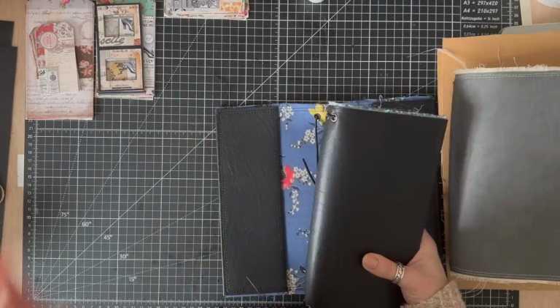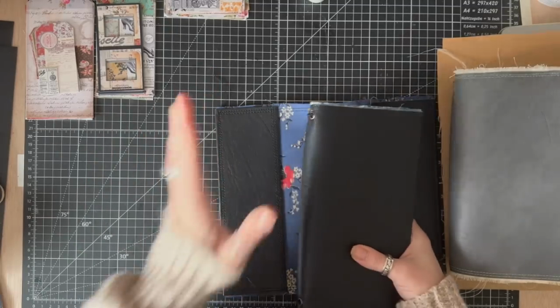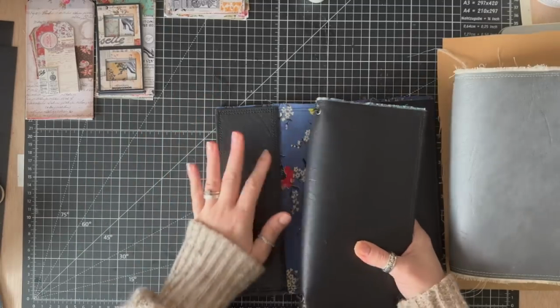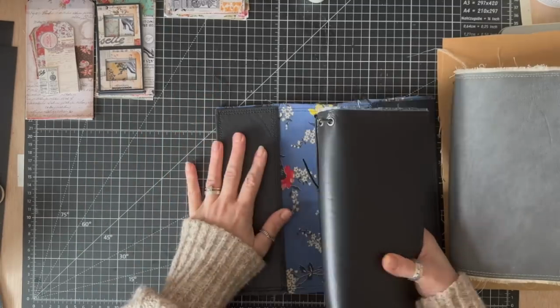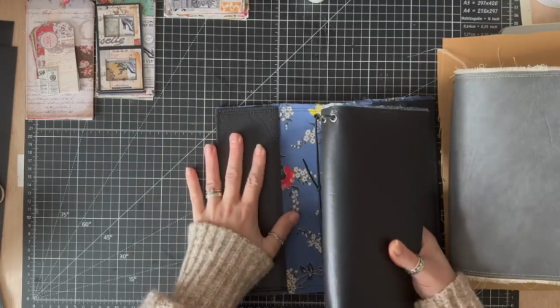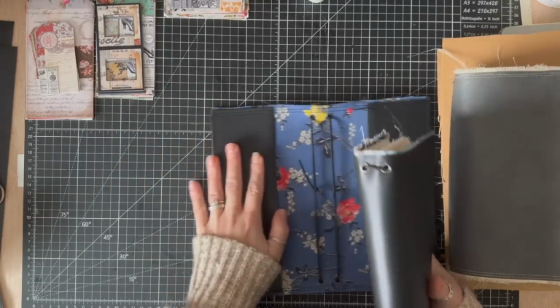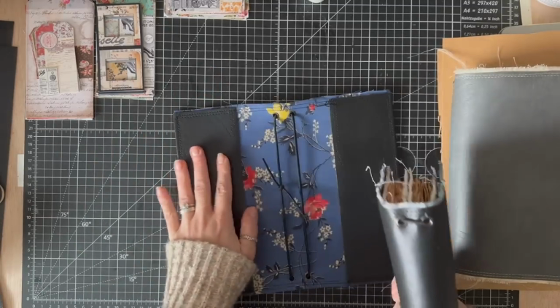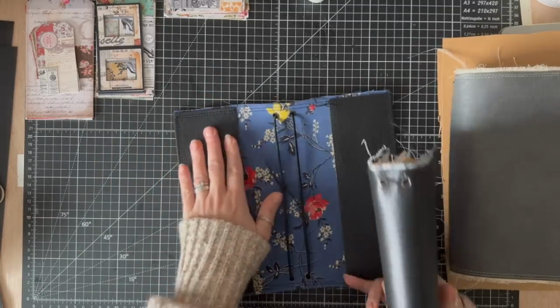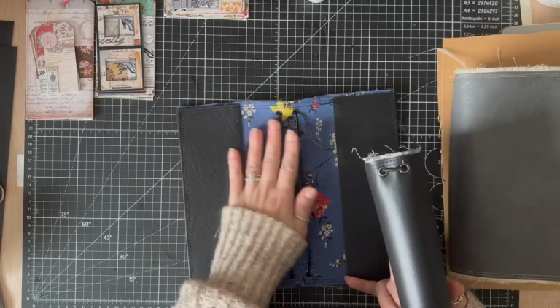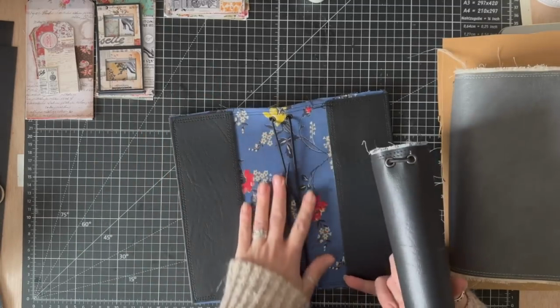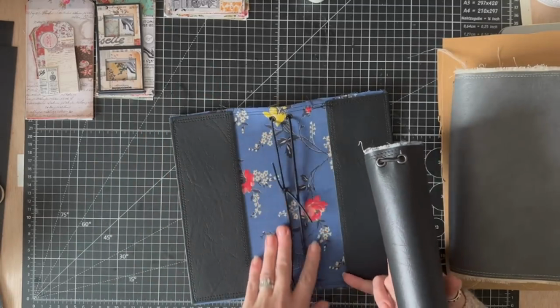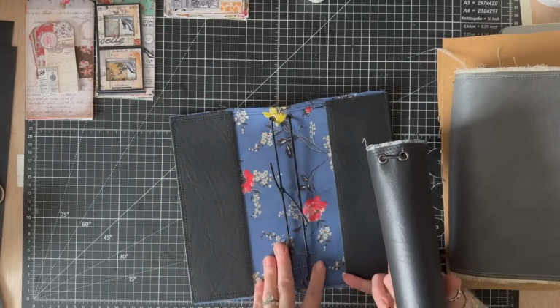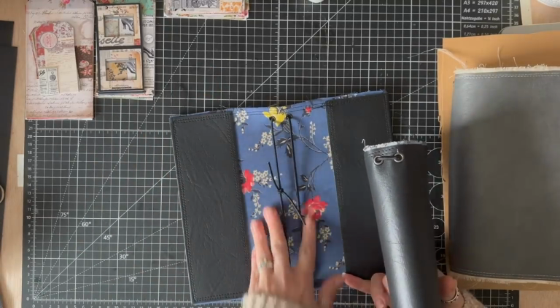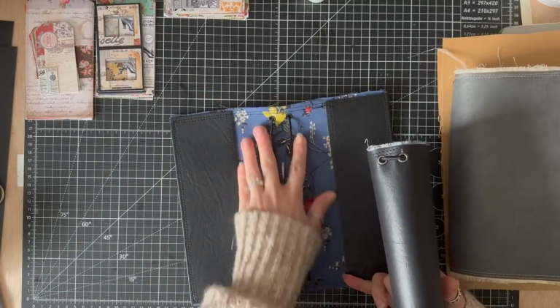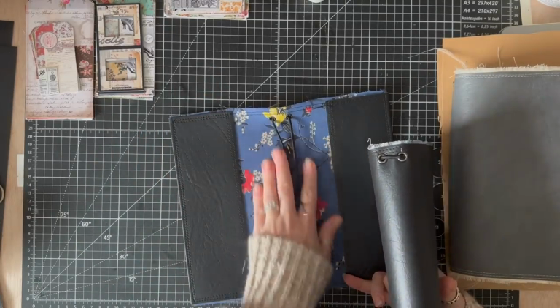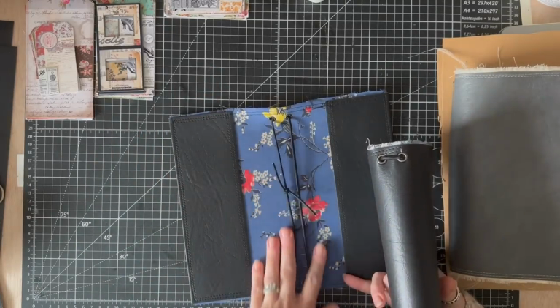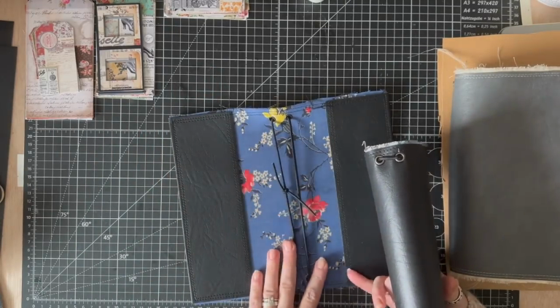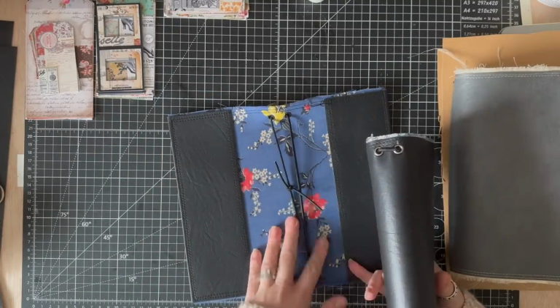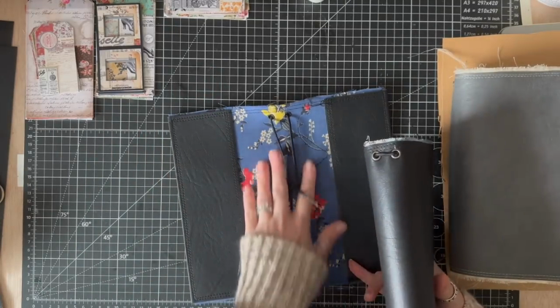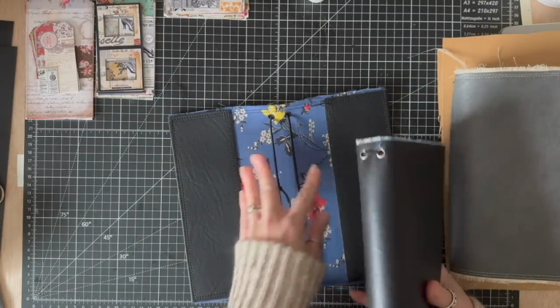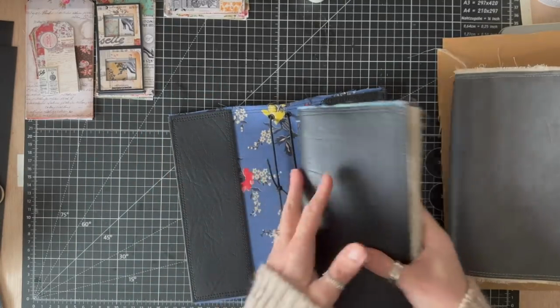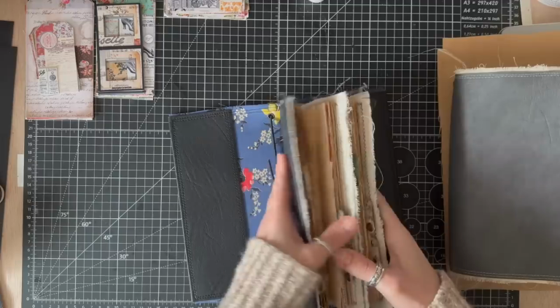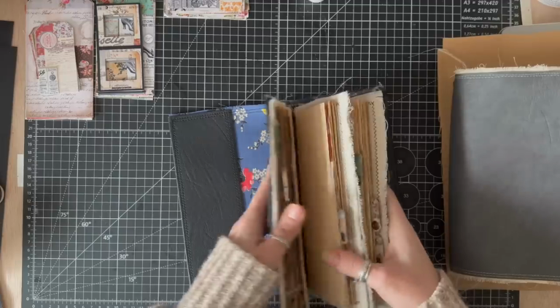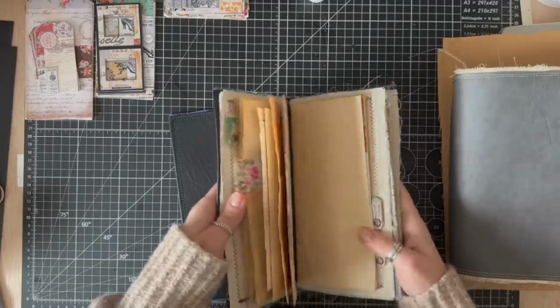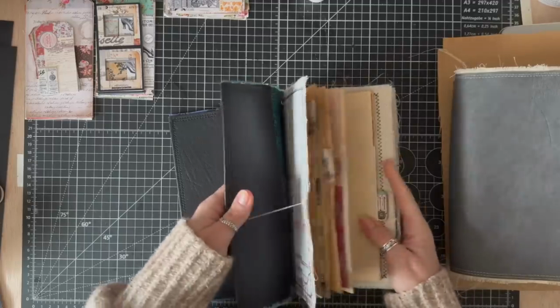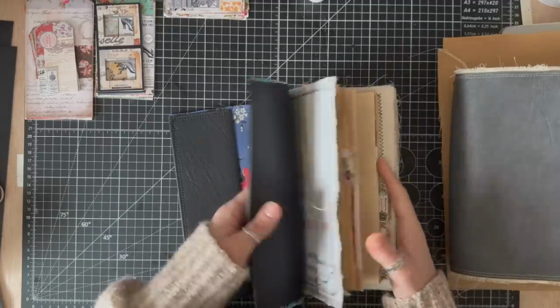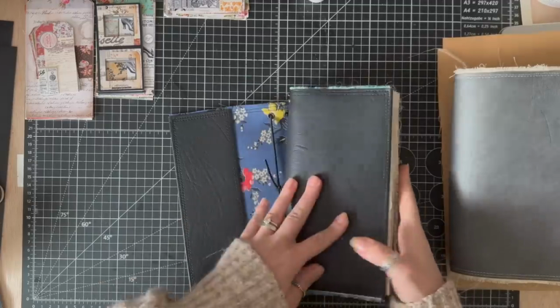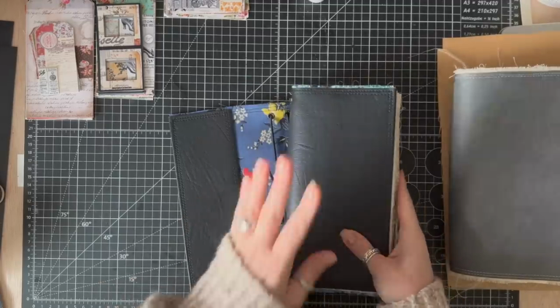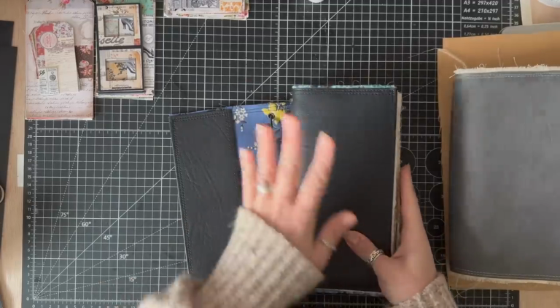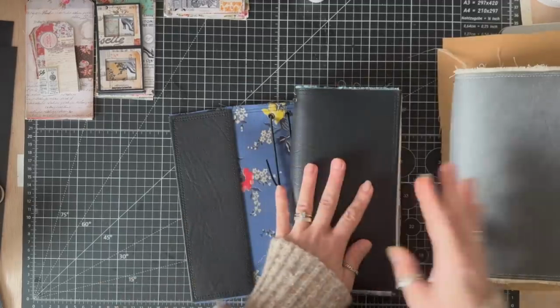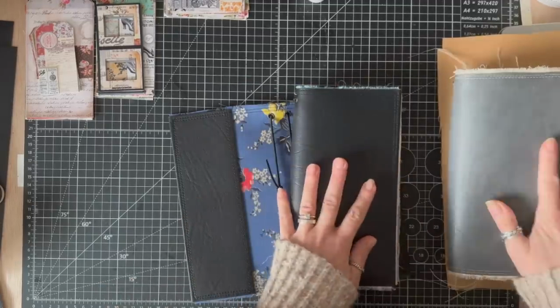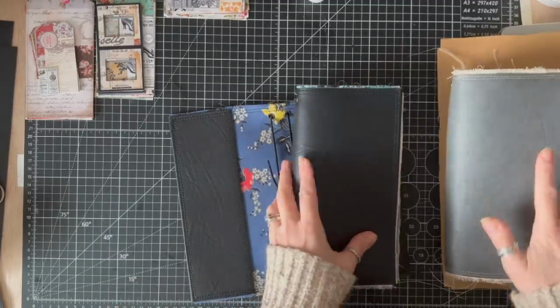I promised I would use things, so I am using them. It's a bit sad, but it's a bit lovely as well seeing them in a journal.